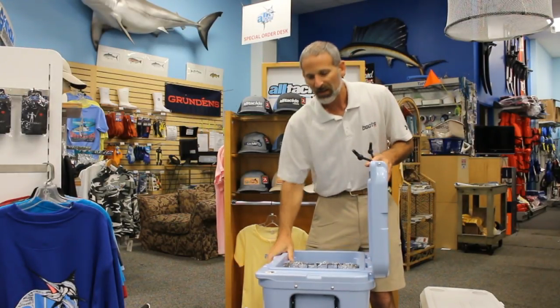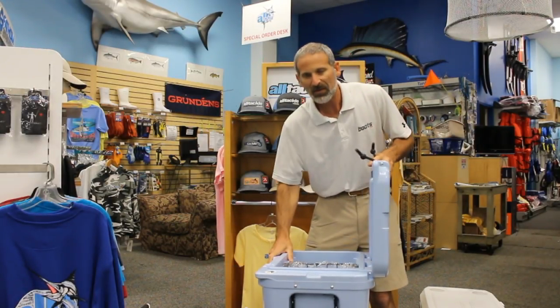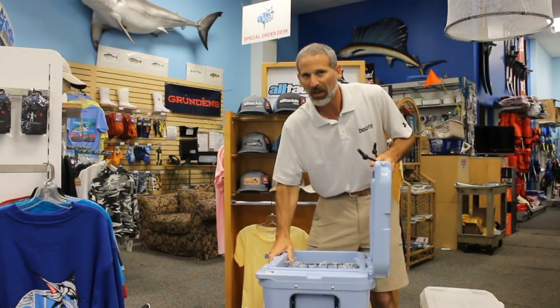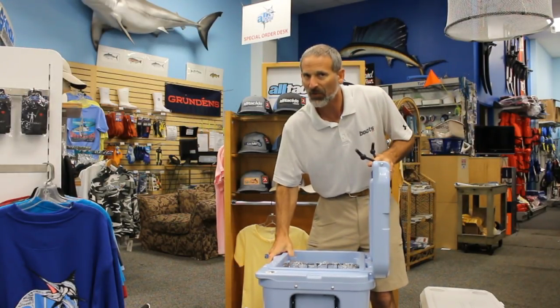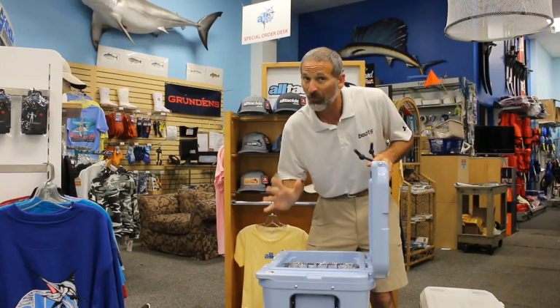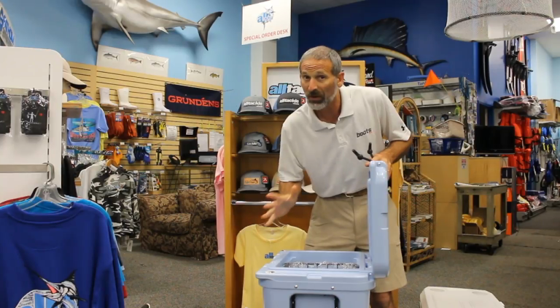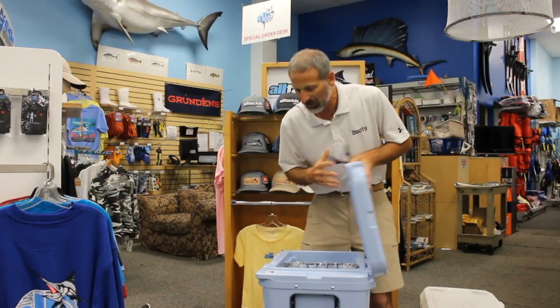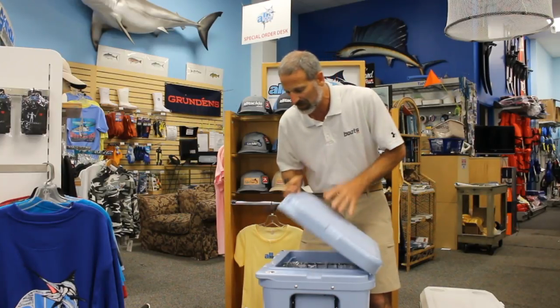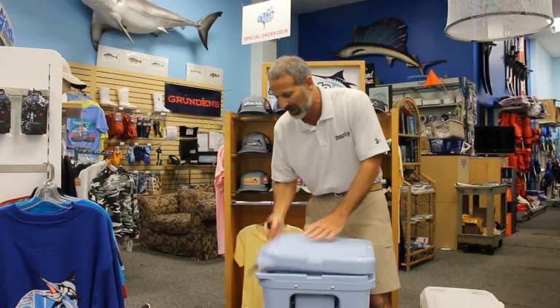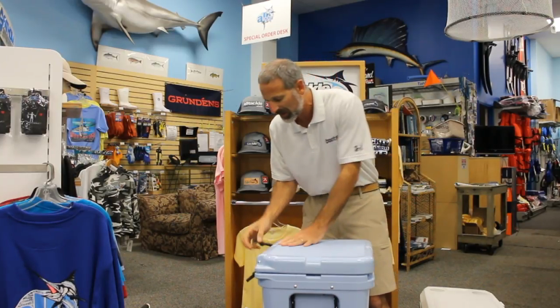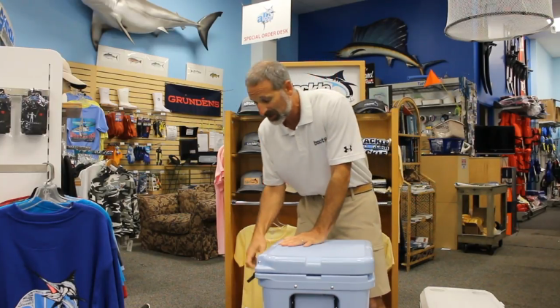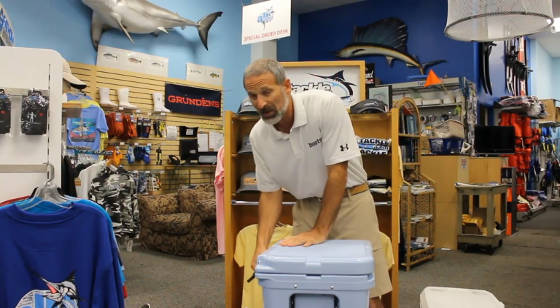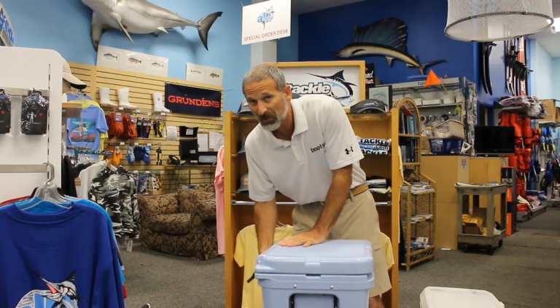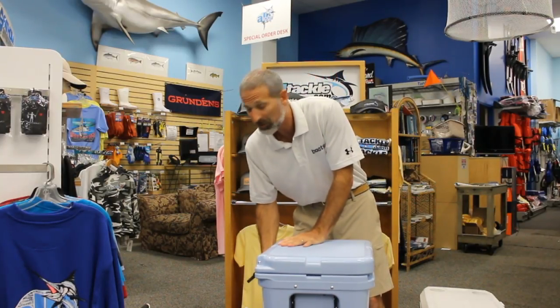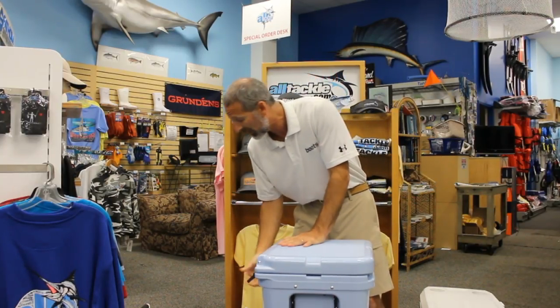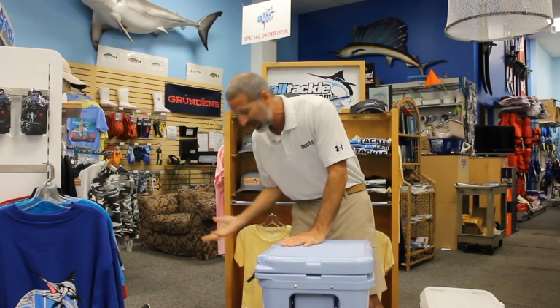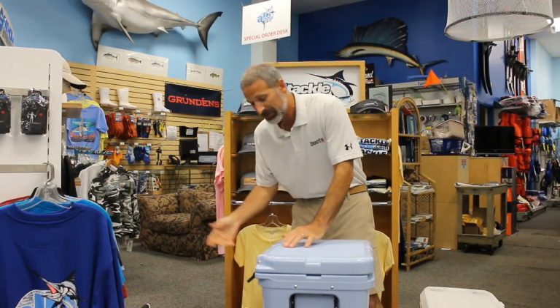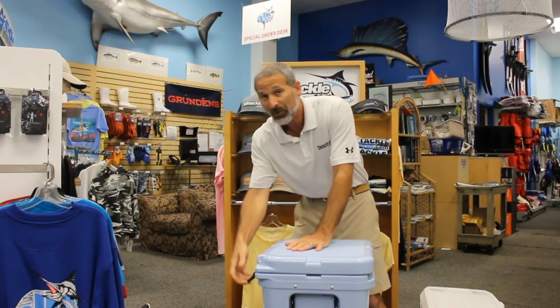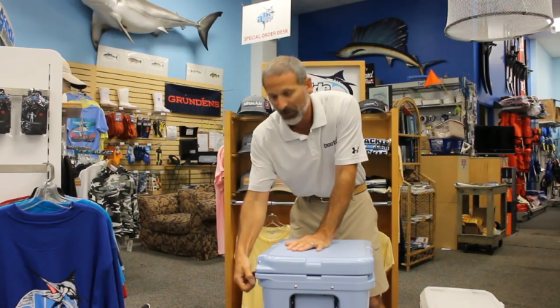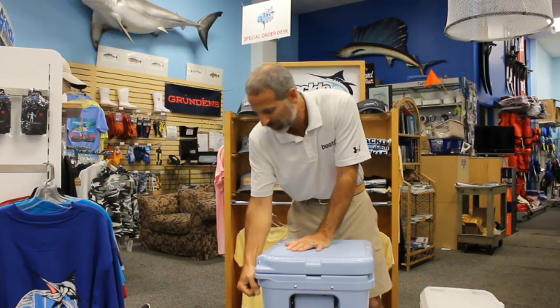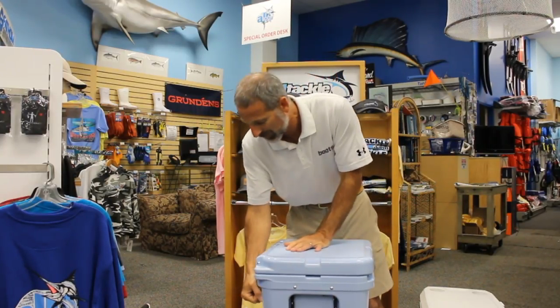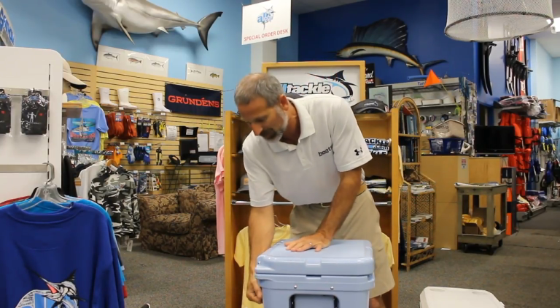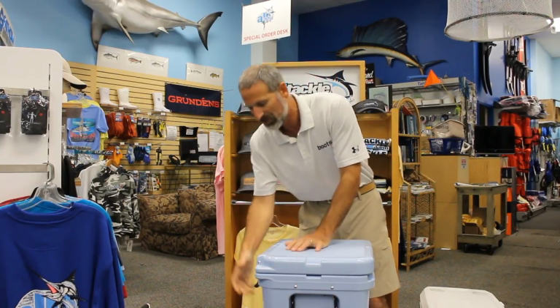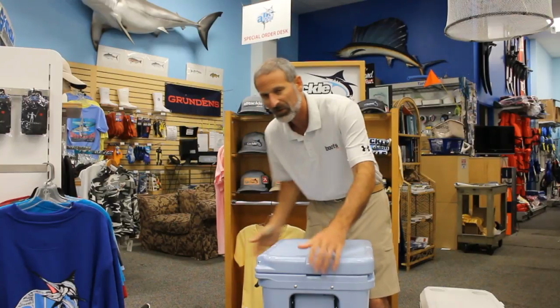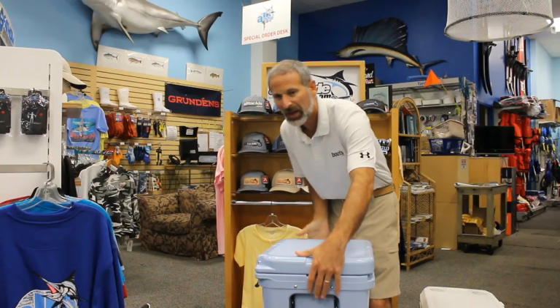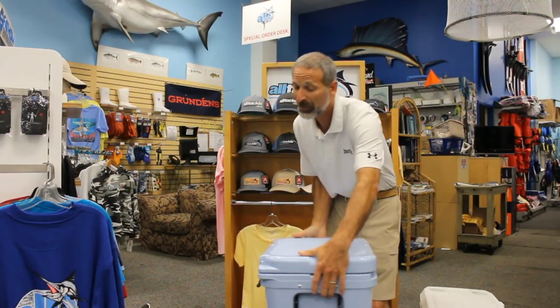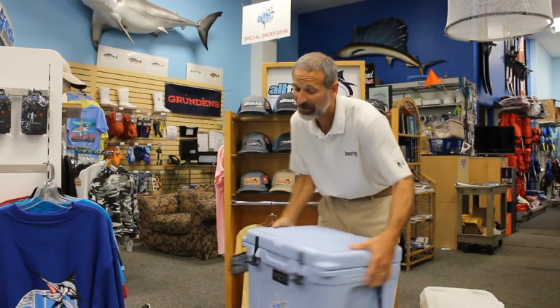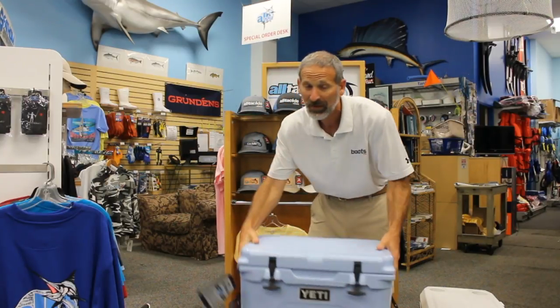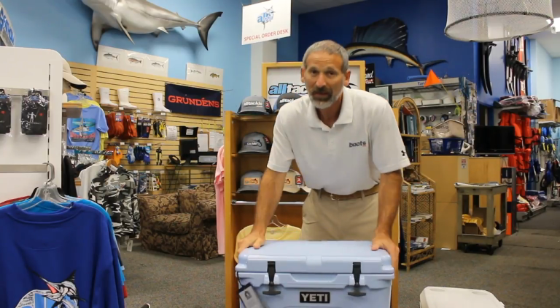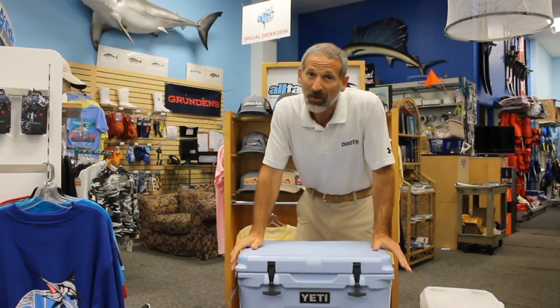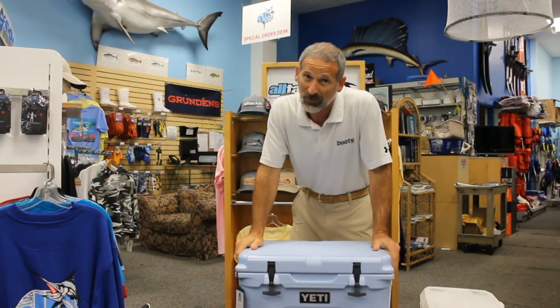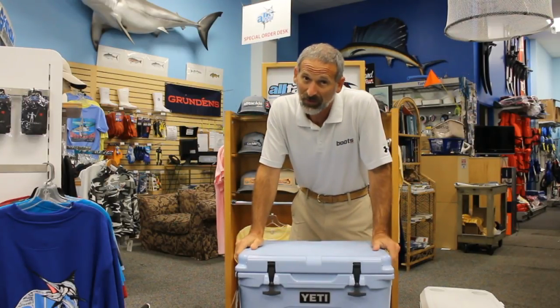What I really want you to look at is how this hinge is actually built into the back of the cooler. This is going to last for a really long time, especially when compared to your other coolers here, but it costs you $300.